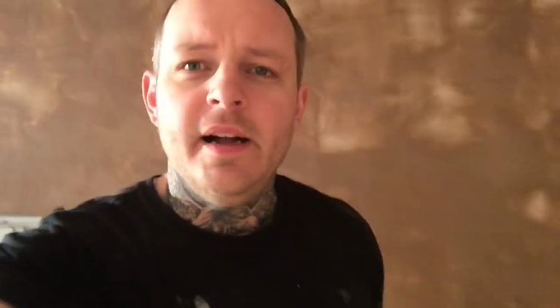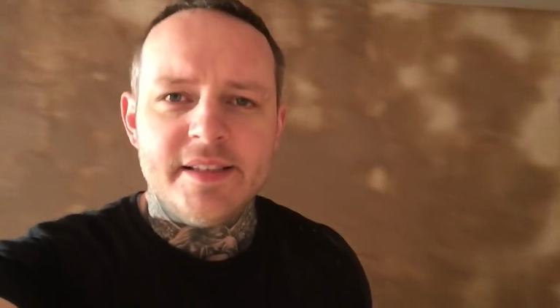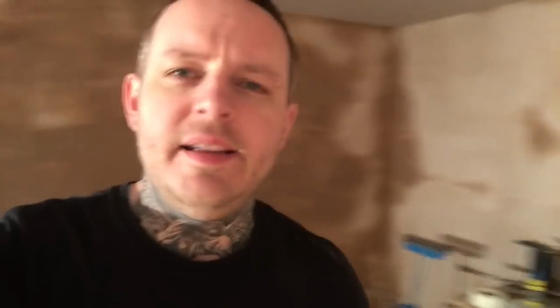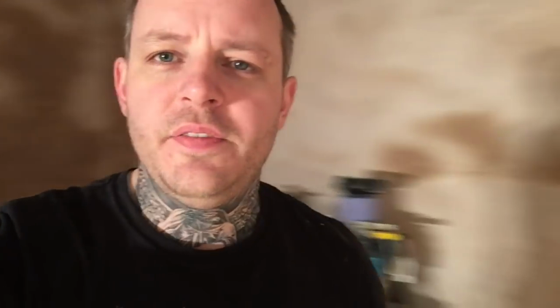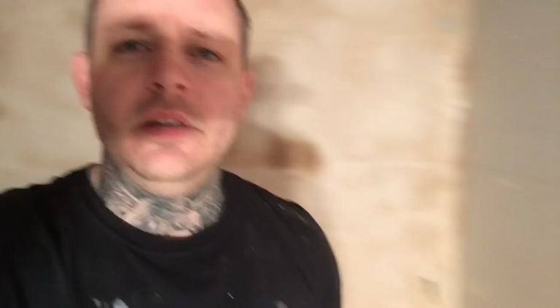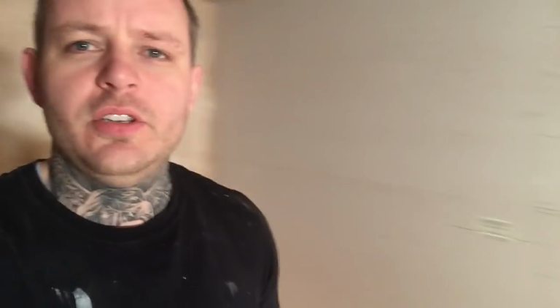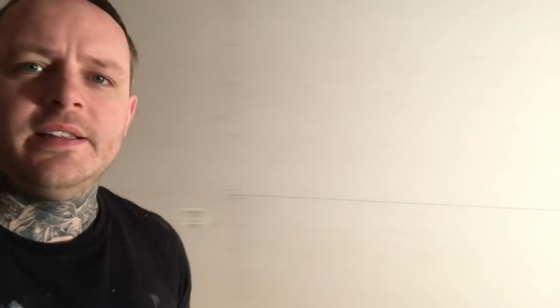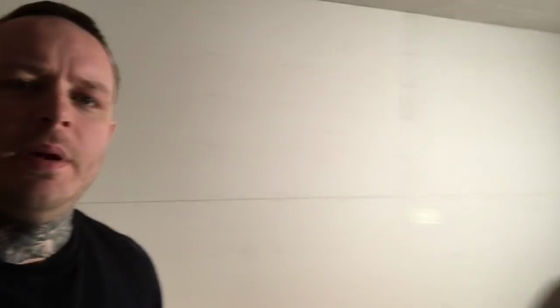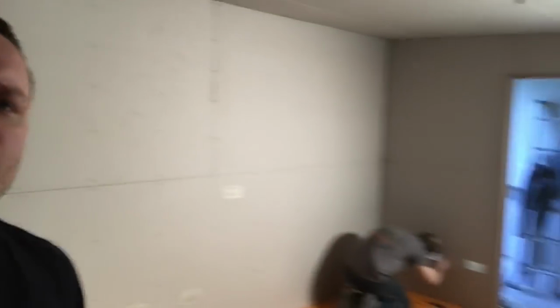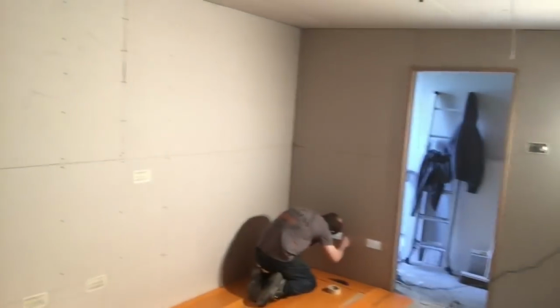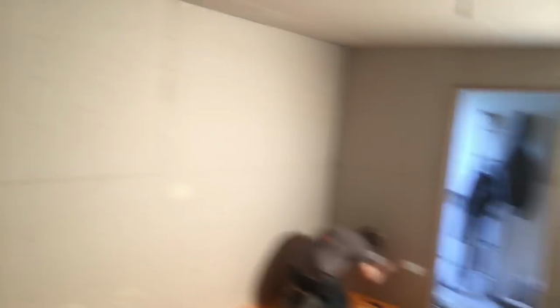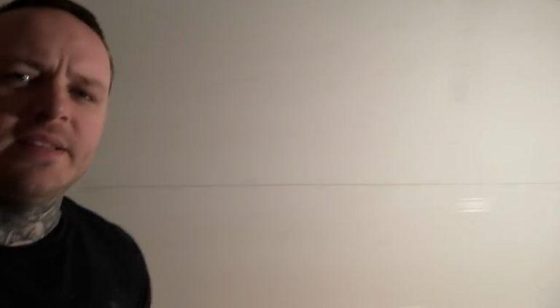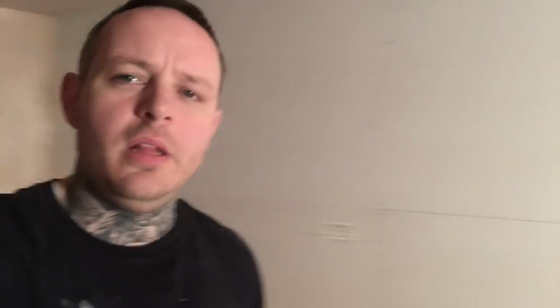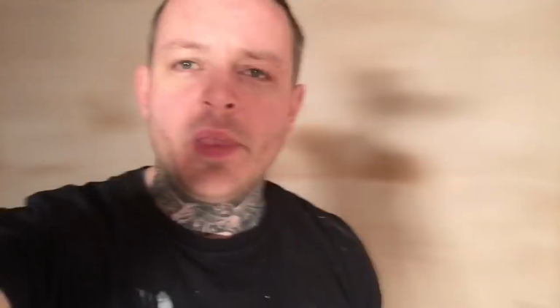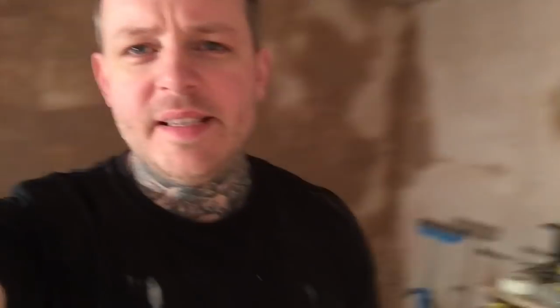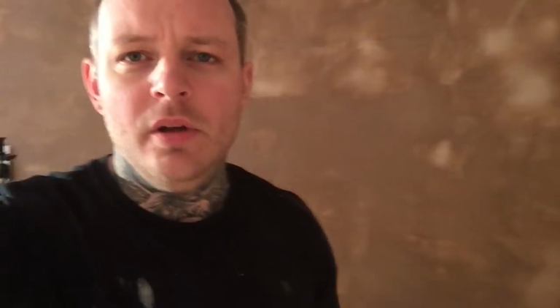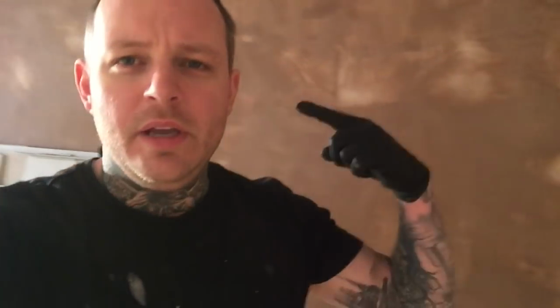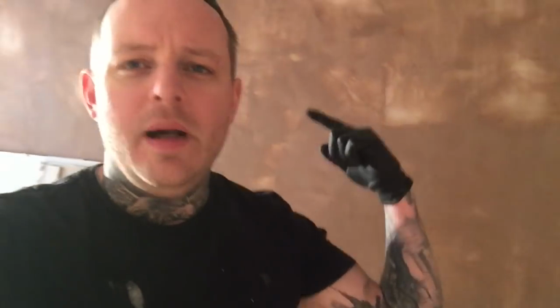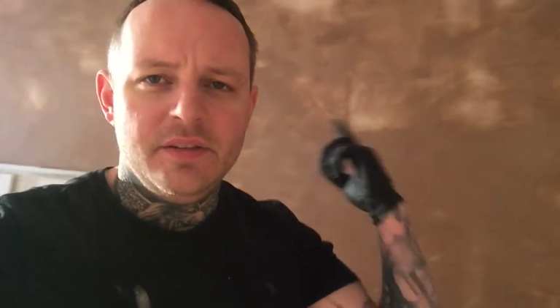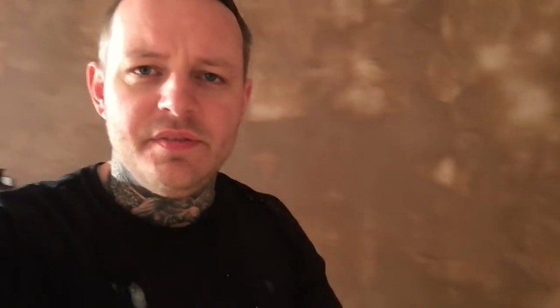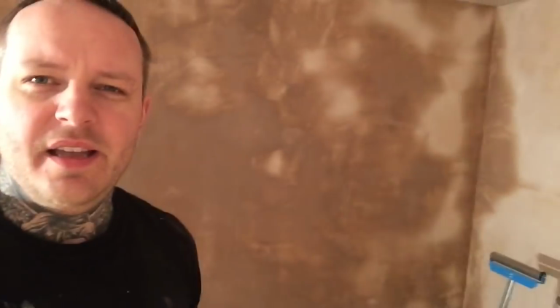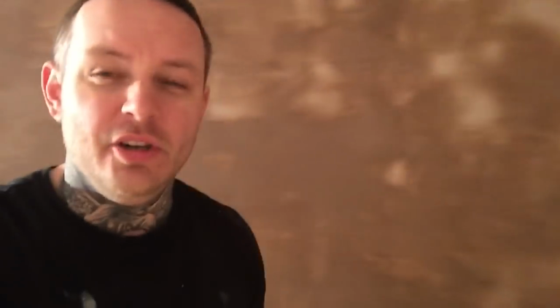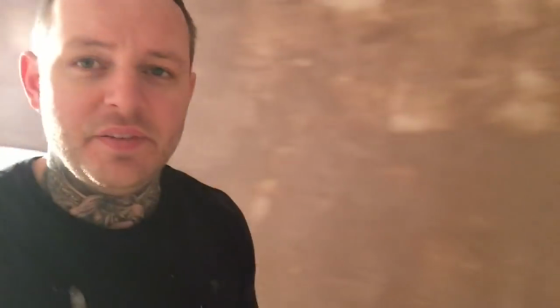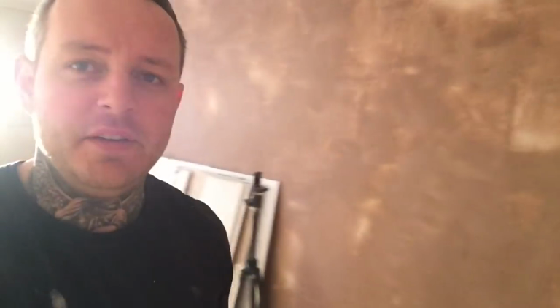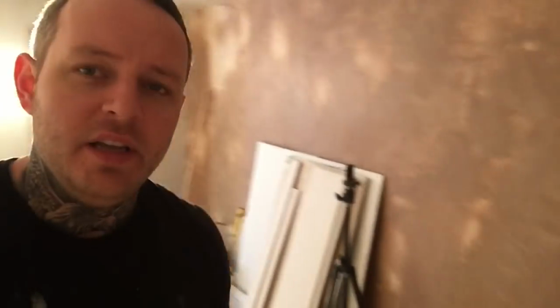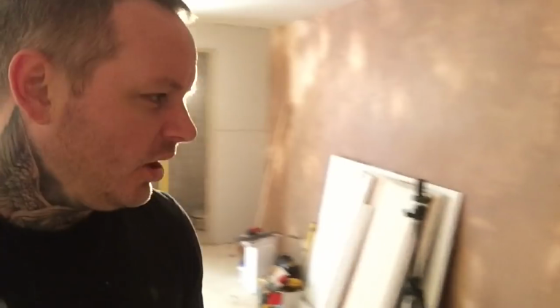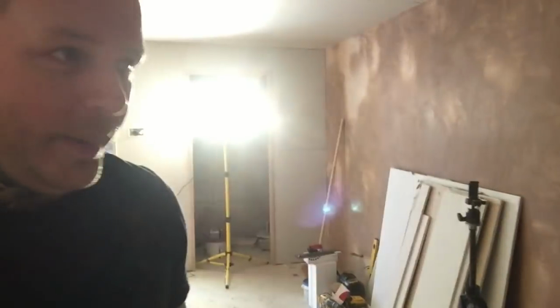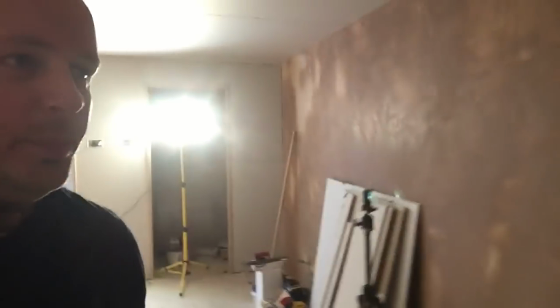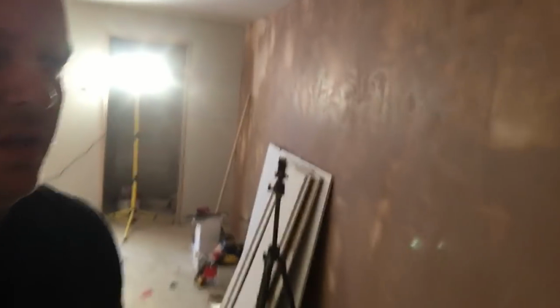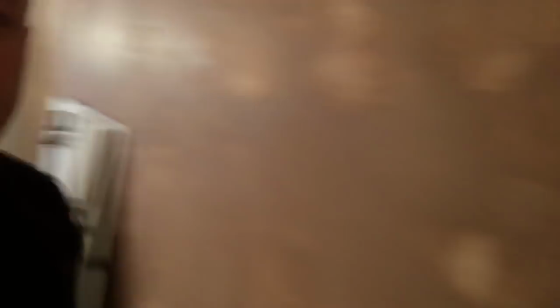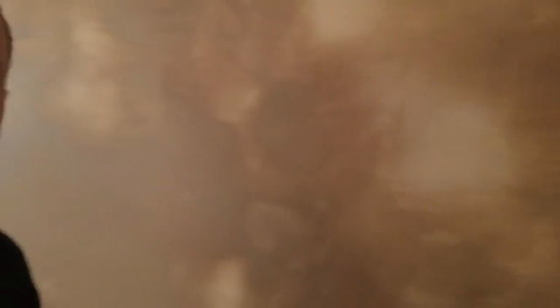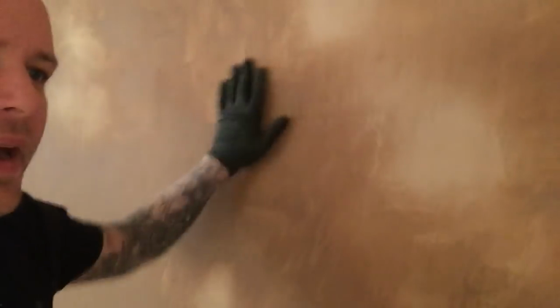Hi guys, it's Tuesday 19th Feb. So me and Ben are going to now plaster this wall. Because I did that one on my own while Ben did other stuff, I don't actually think it's very good. It's not too bad but it could be better.